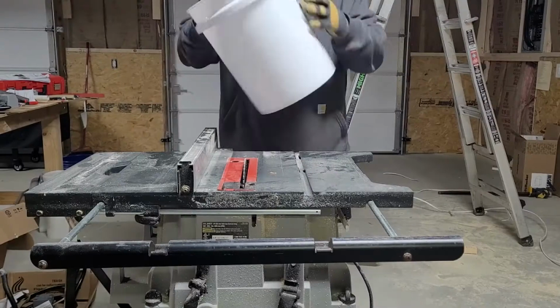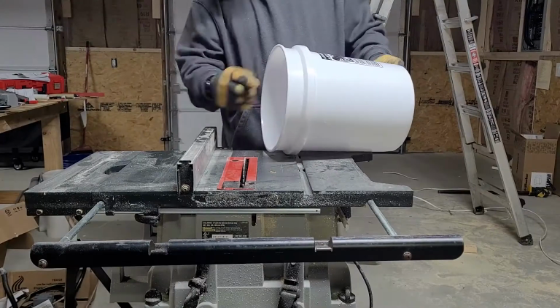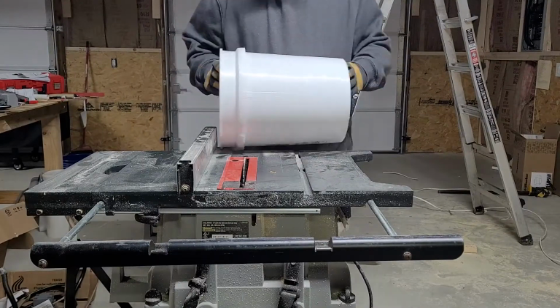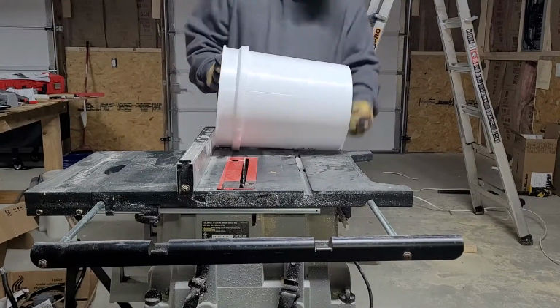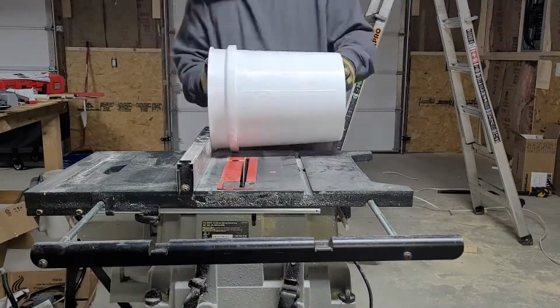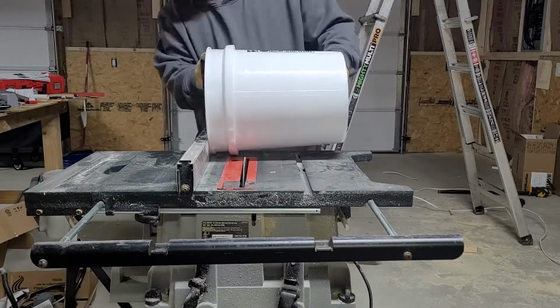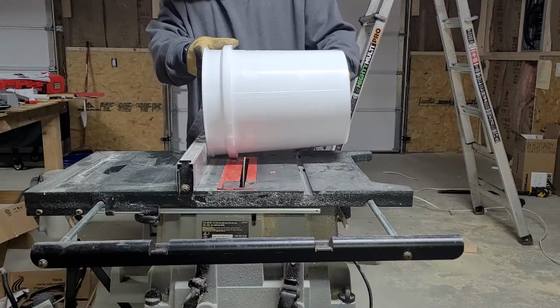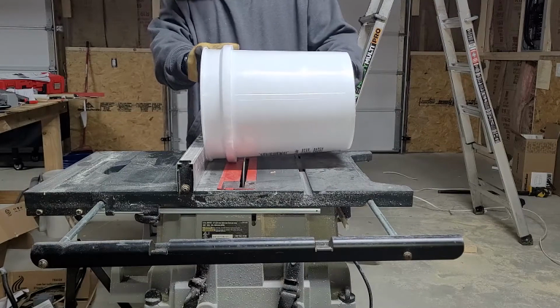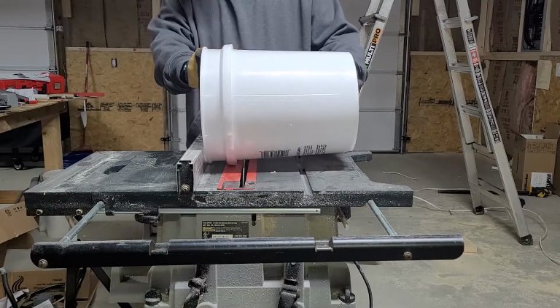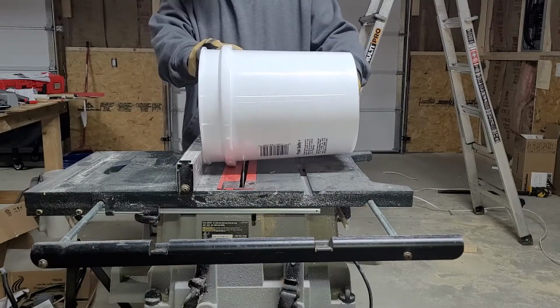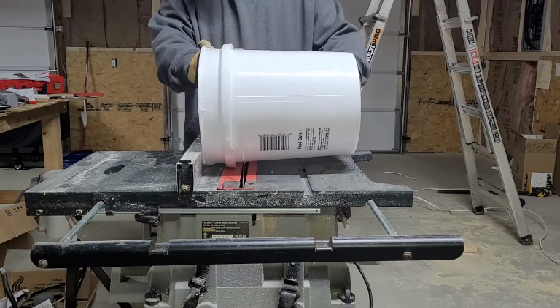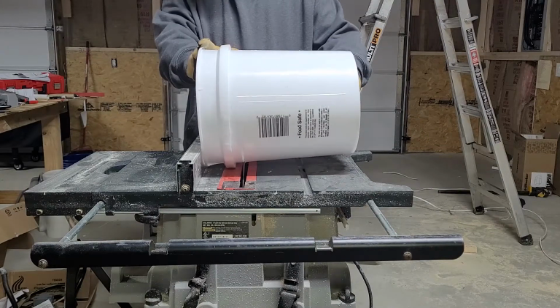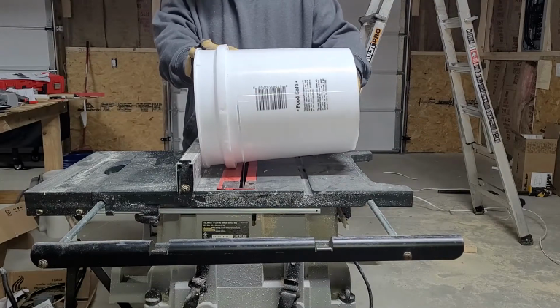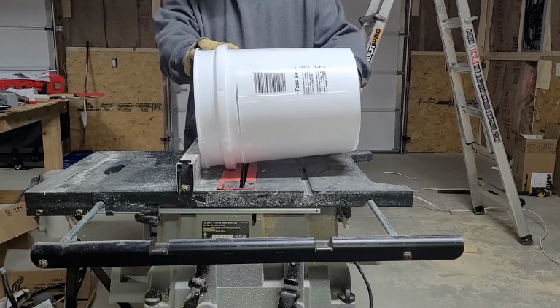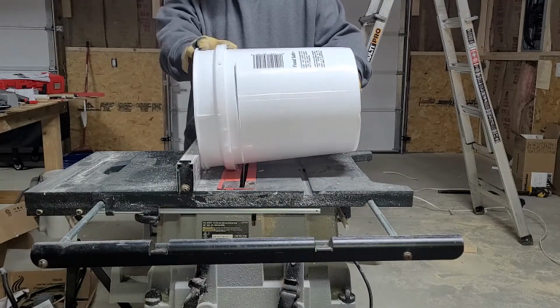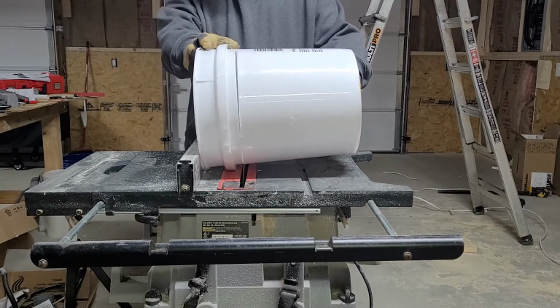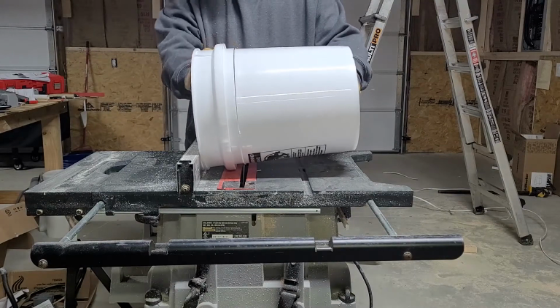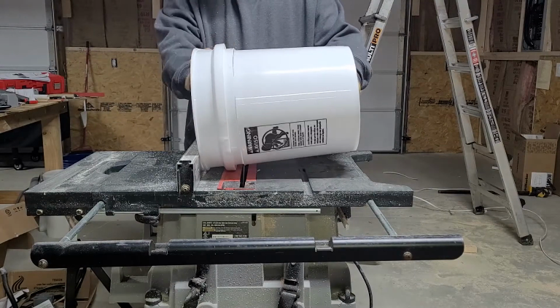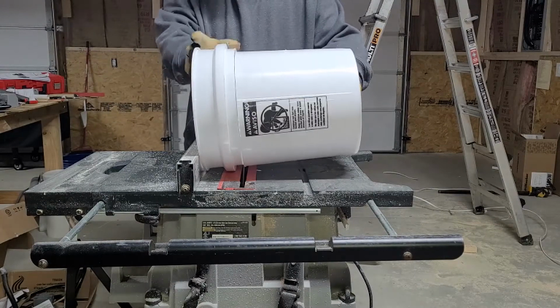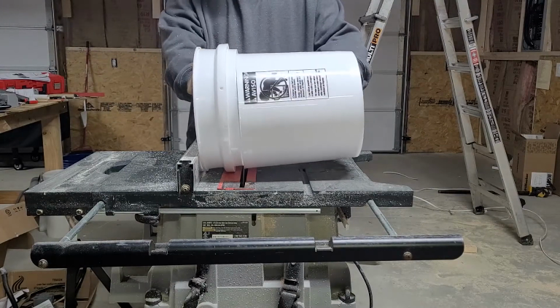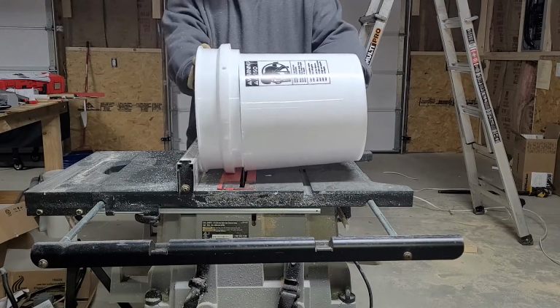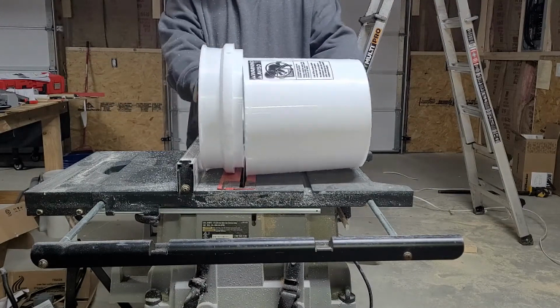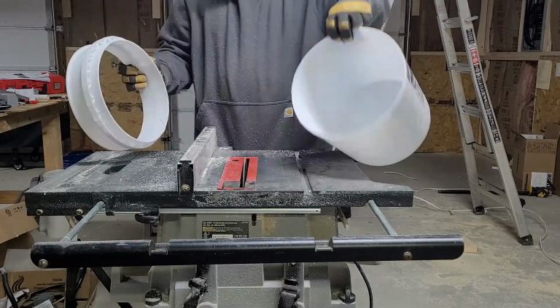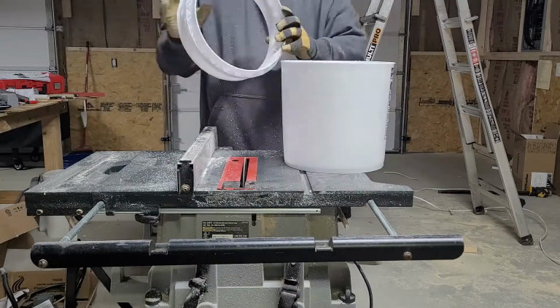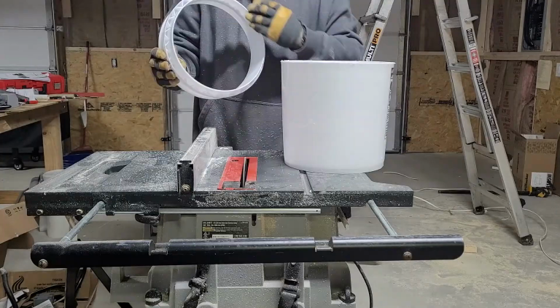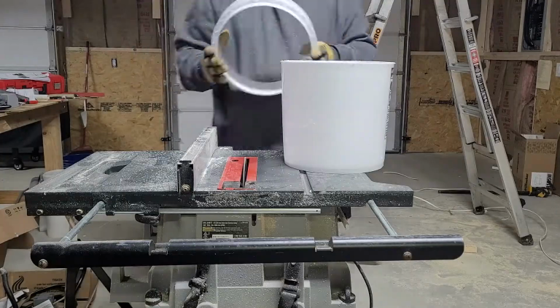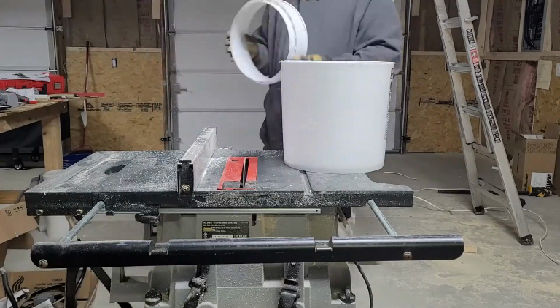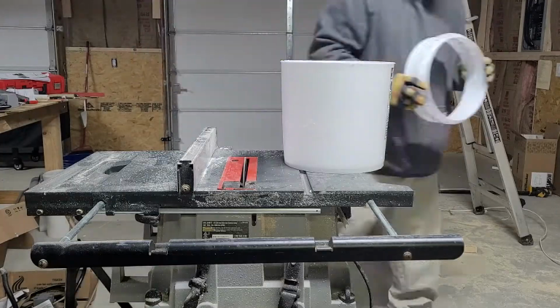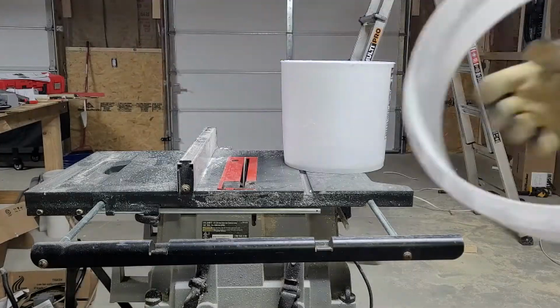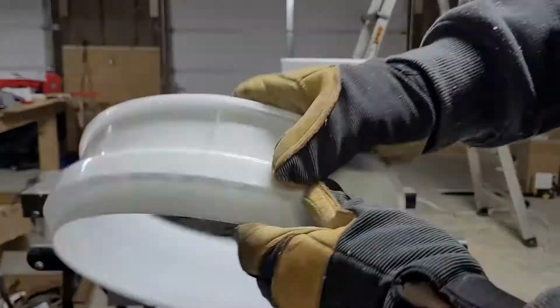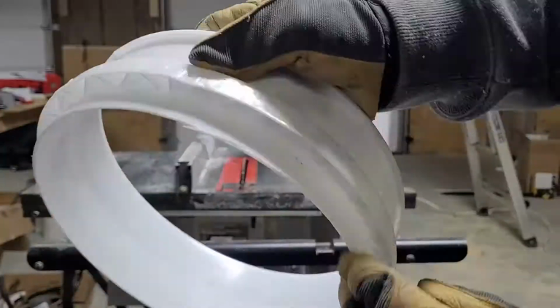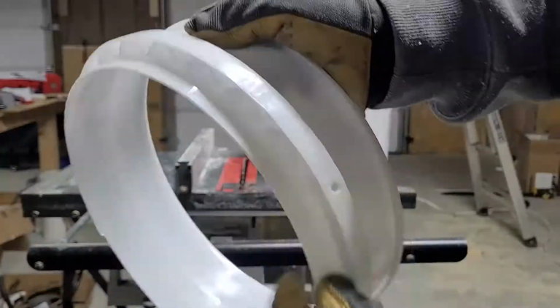First, we're going to cut the top off this five gallon bucket and we're going to leave about two inches from the ring.